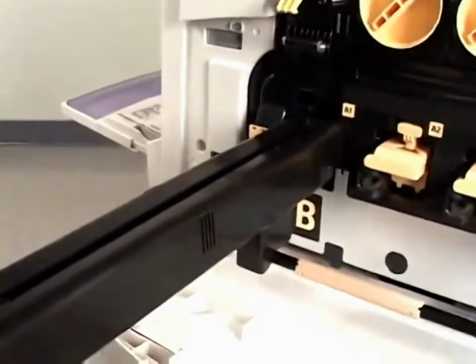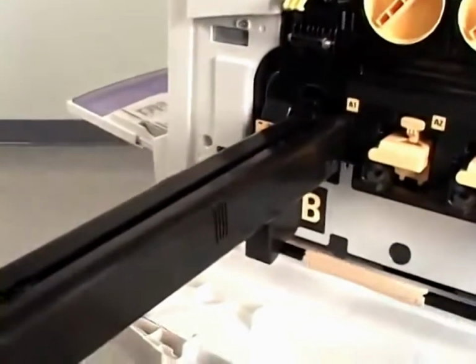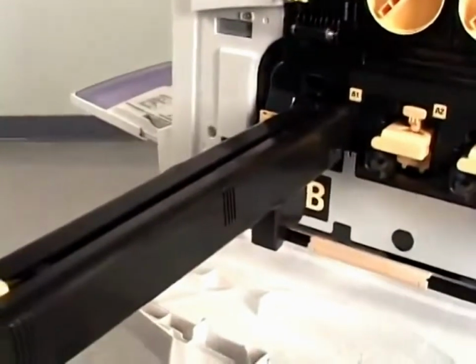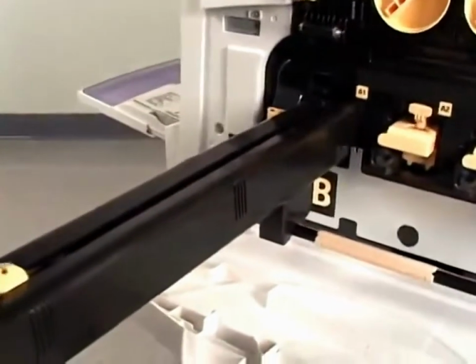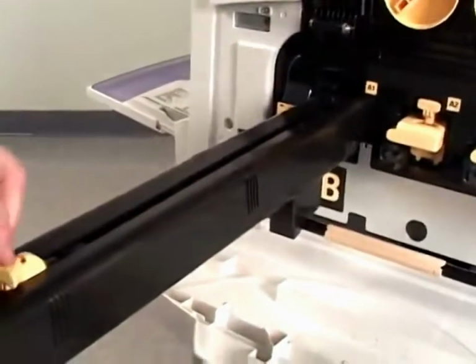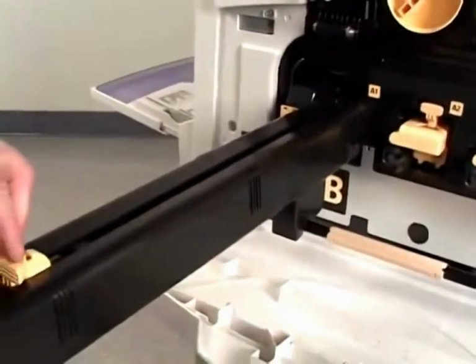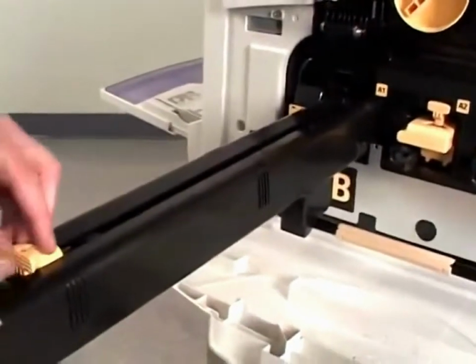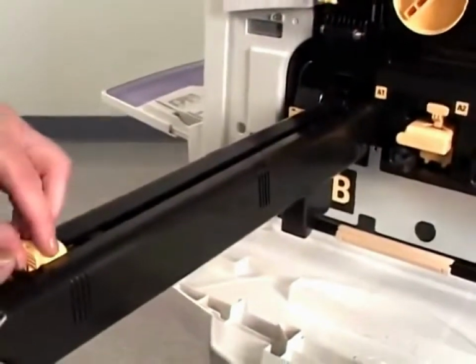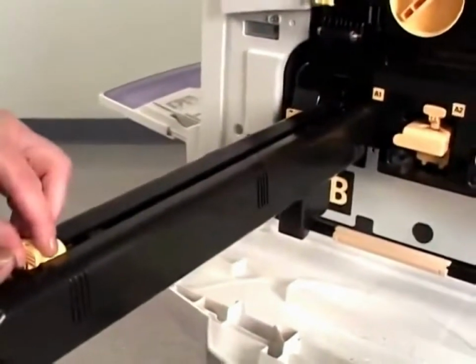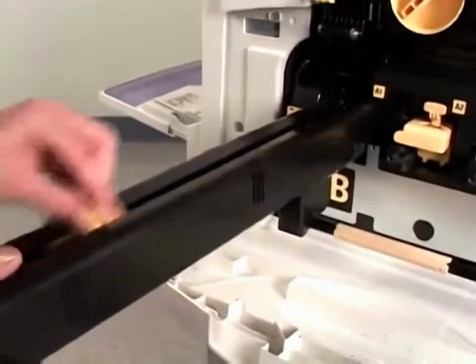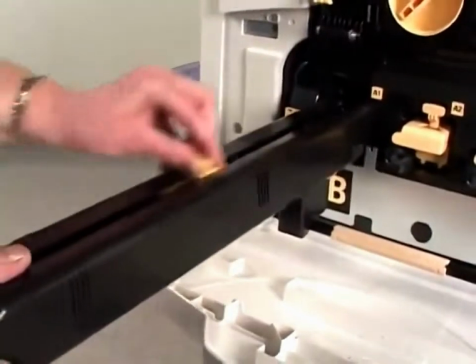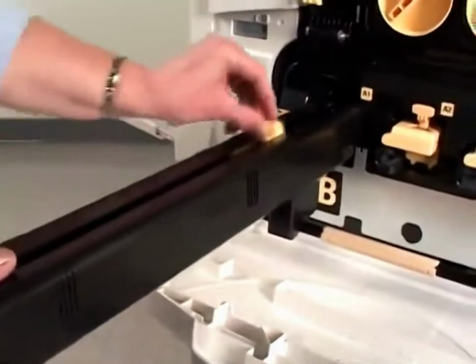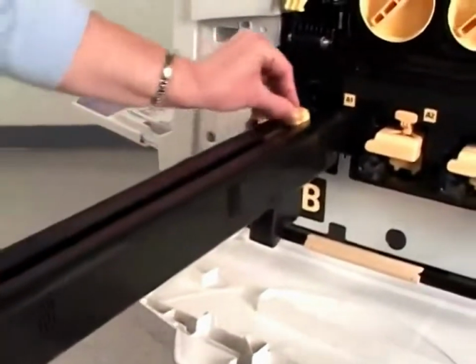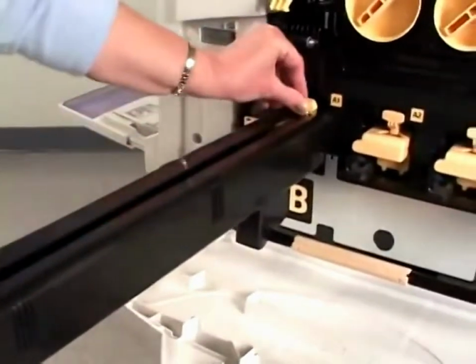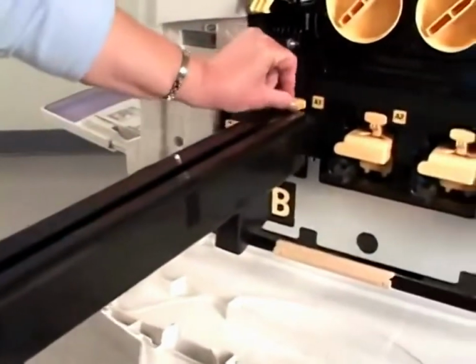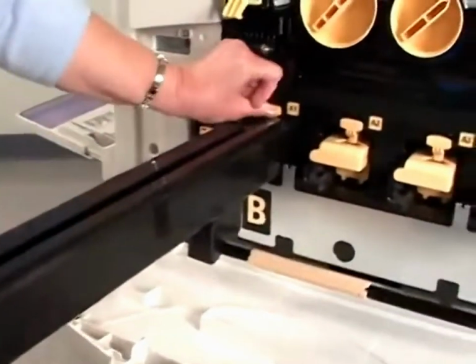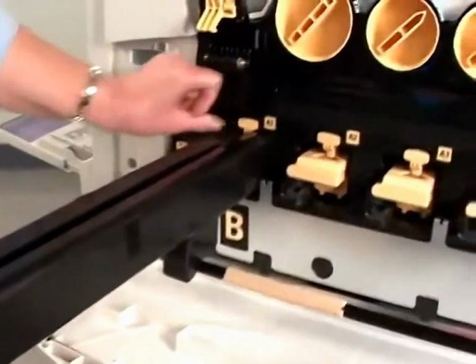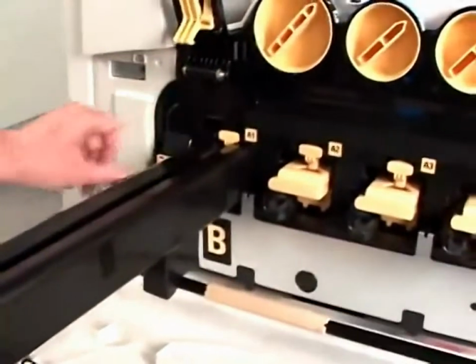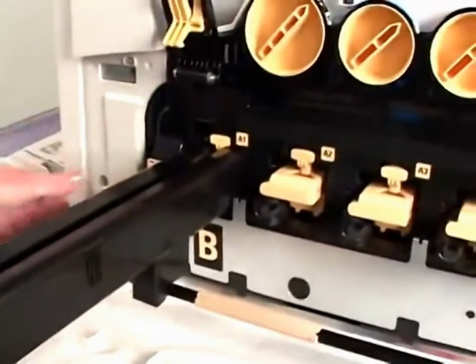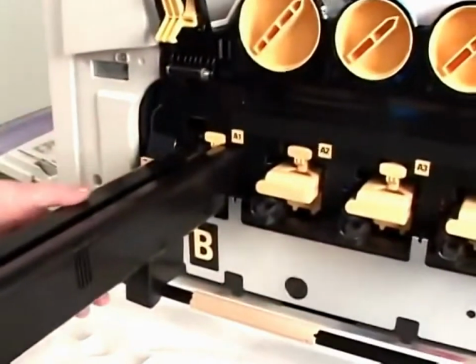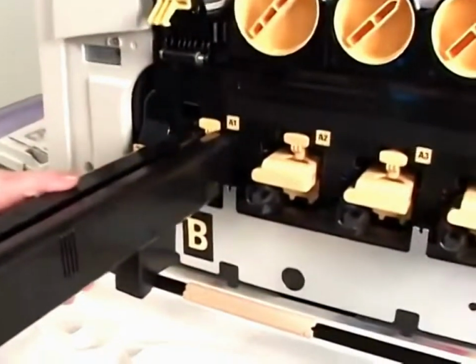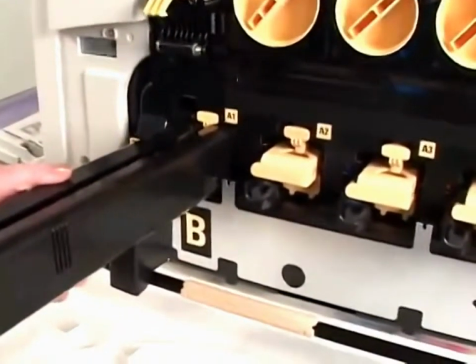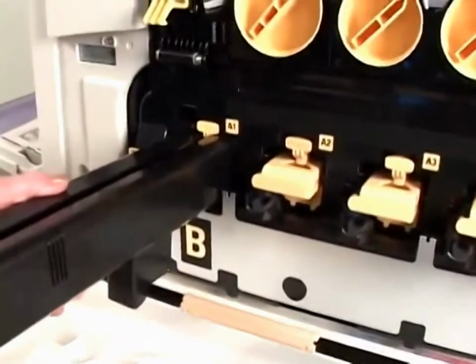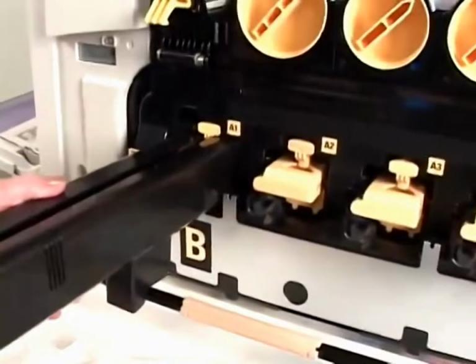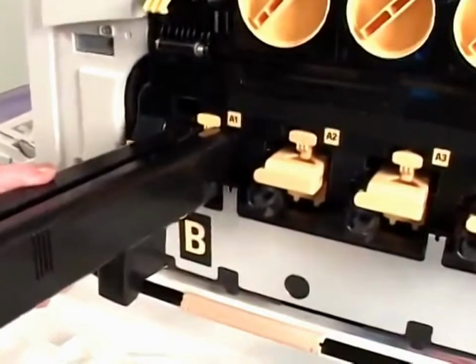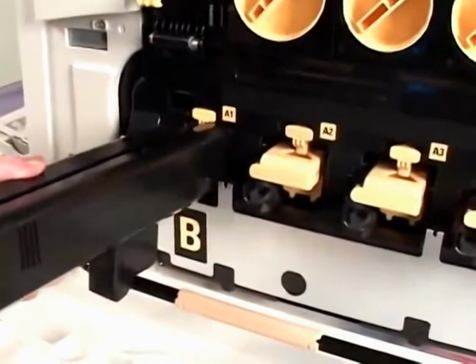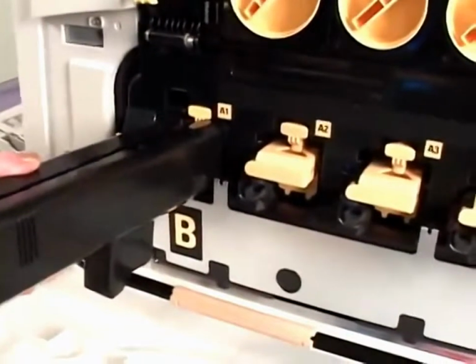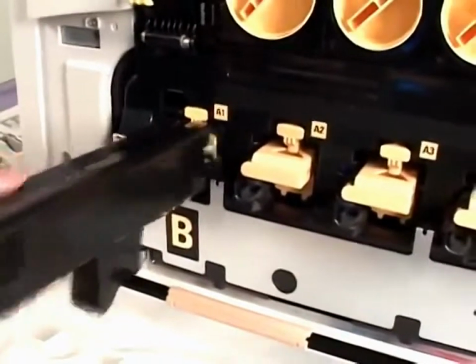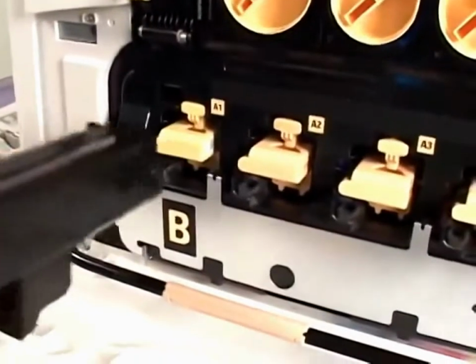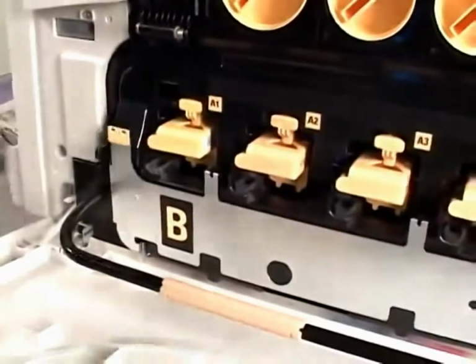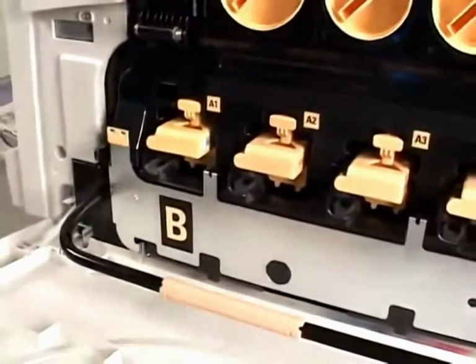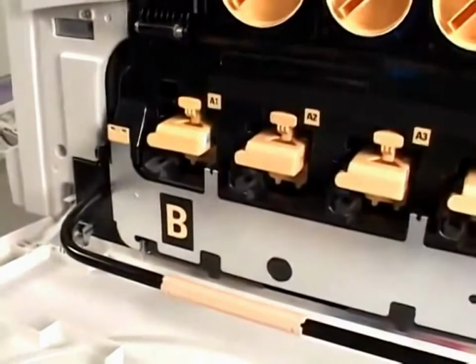Hold the drum cartridge shield and push the cartridge into the machine using the light orange tab. Then remove the protective shield and discard it.